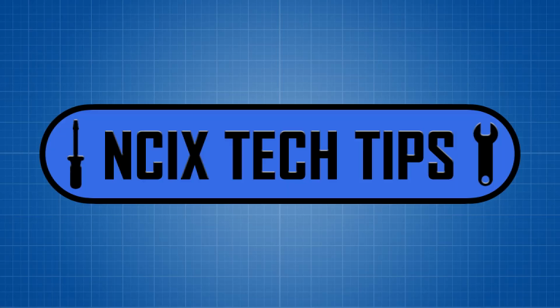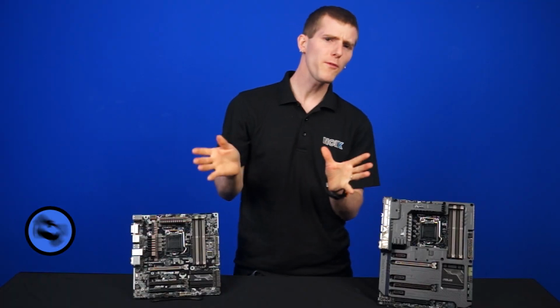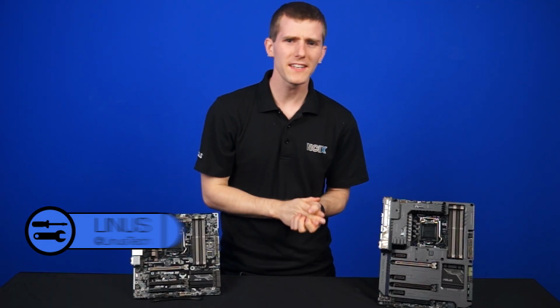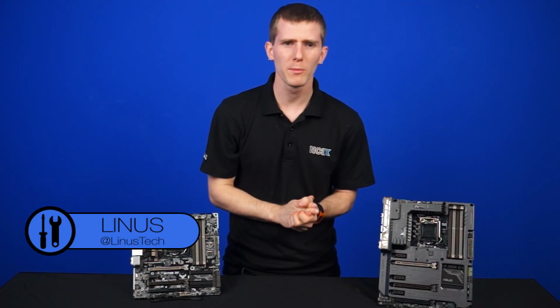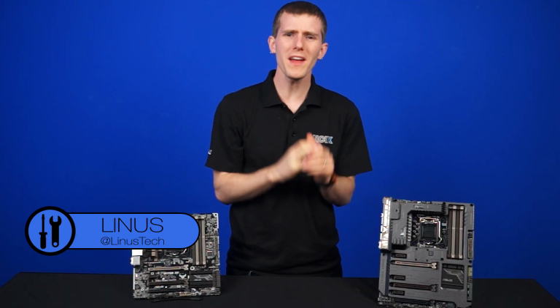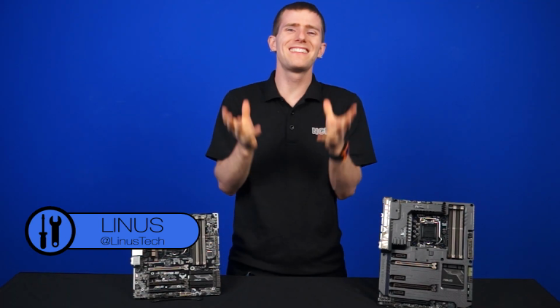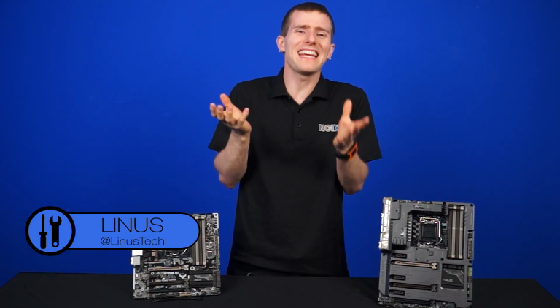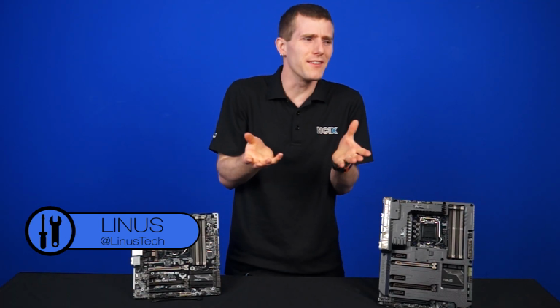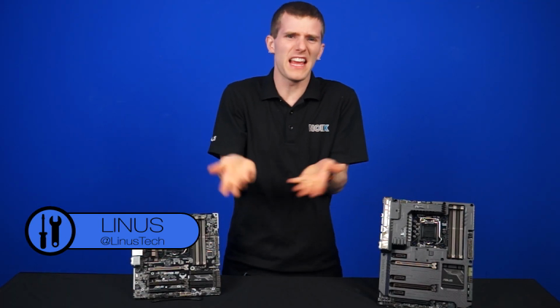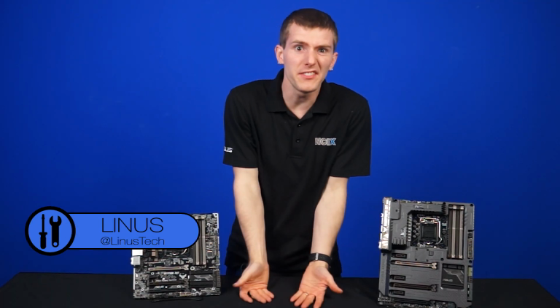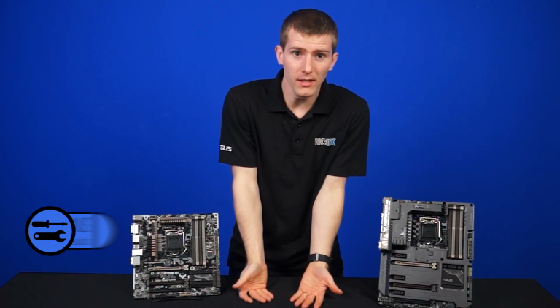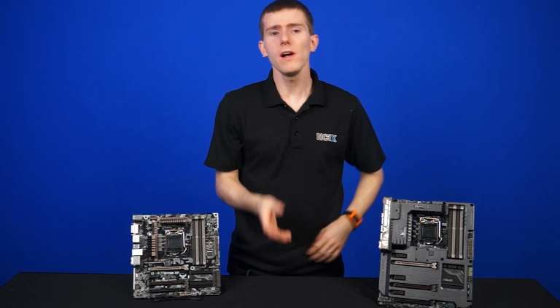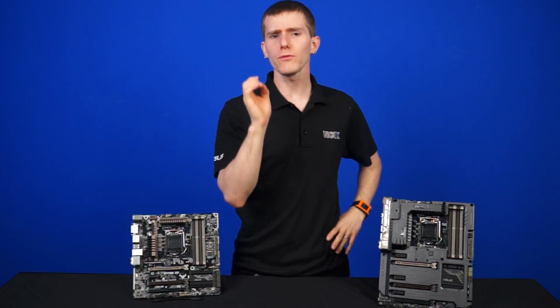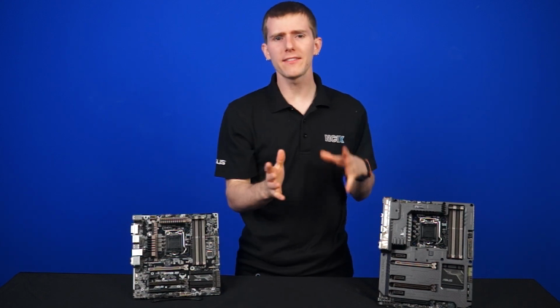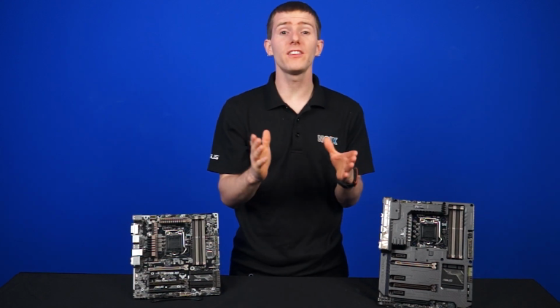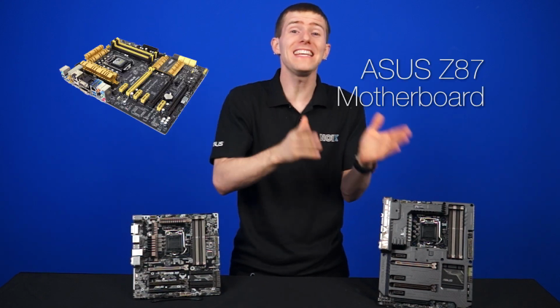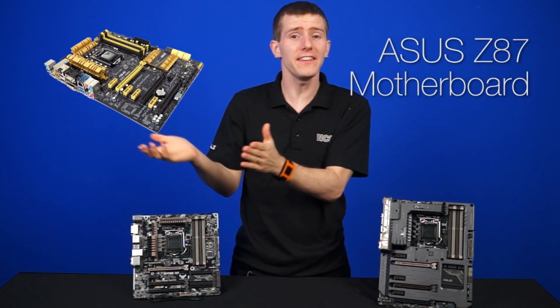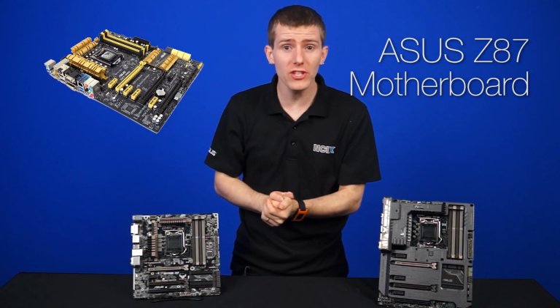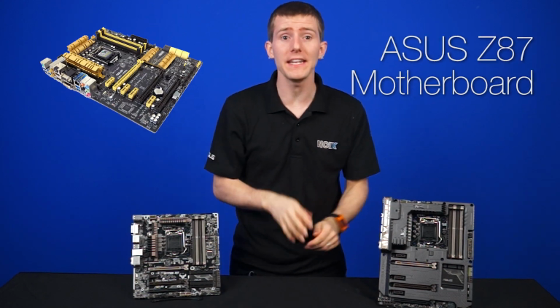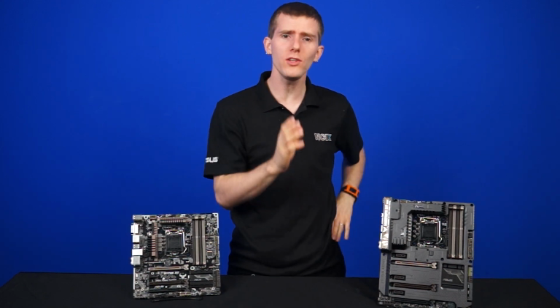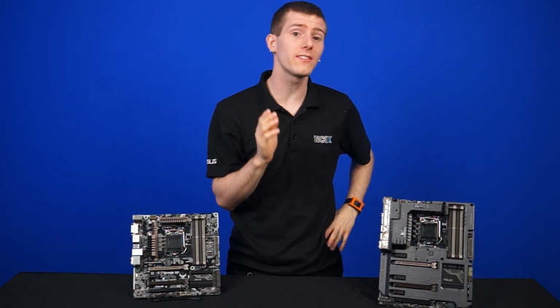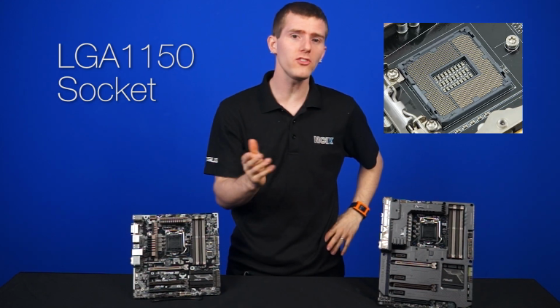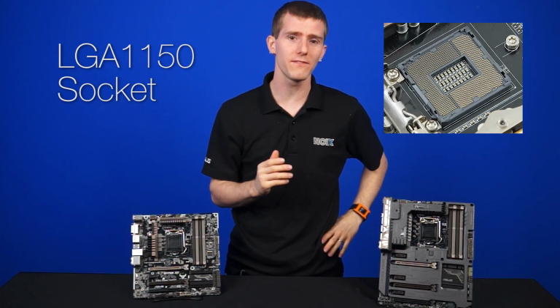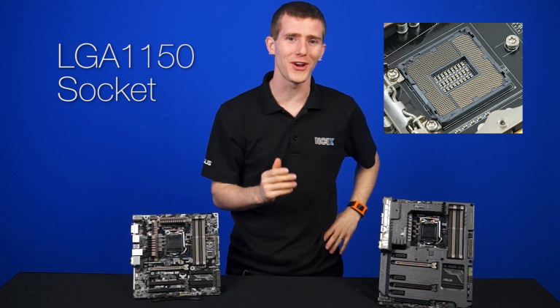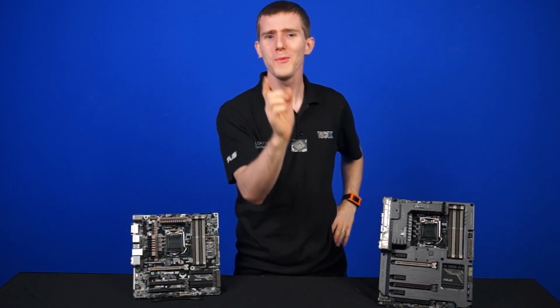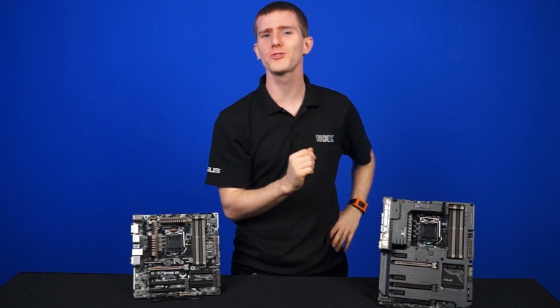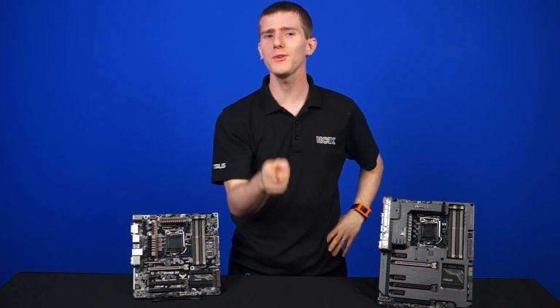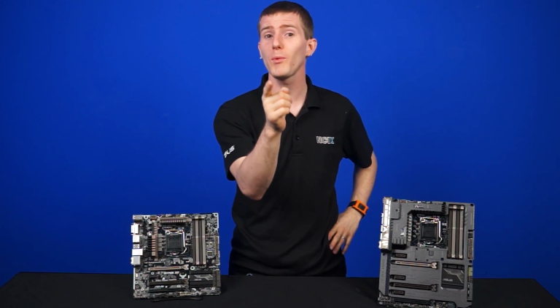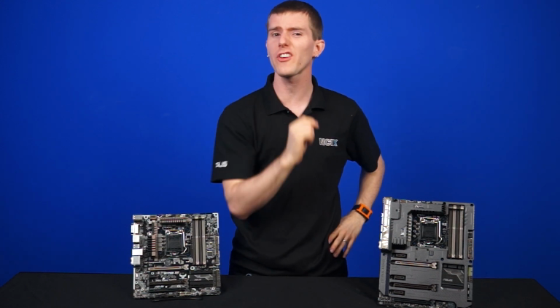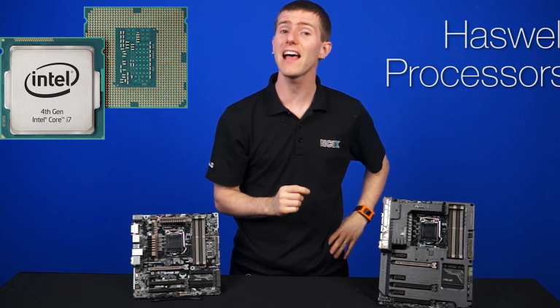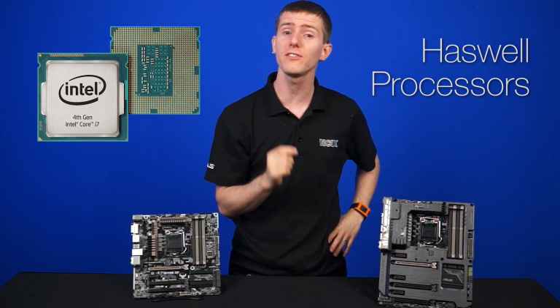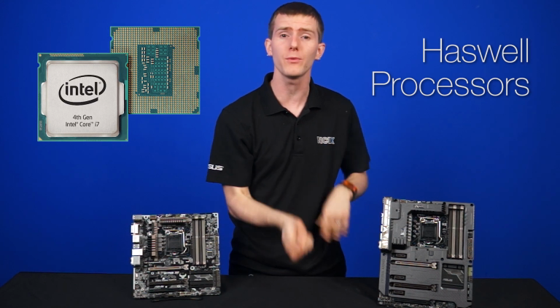So before we get into the motherboards, what exactly is Z97? It really is an update to the Z87 chipset. It still uses the same LGA1150 socket, which is great news for people with current Haswell CPUs.